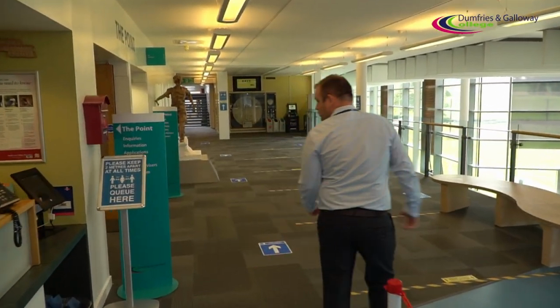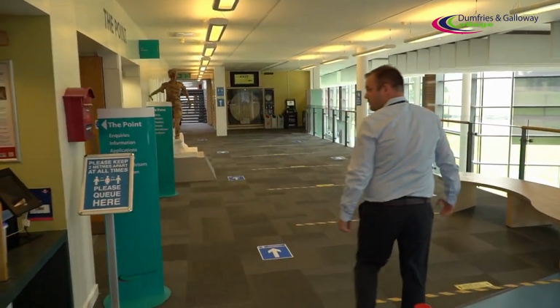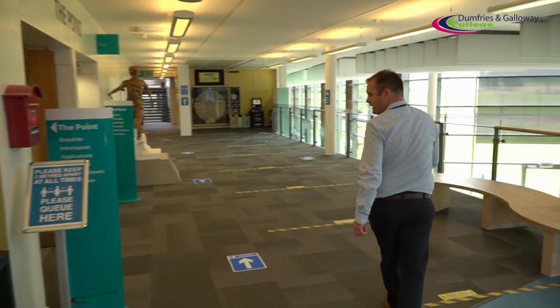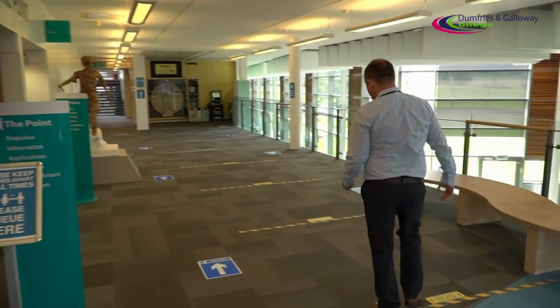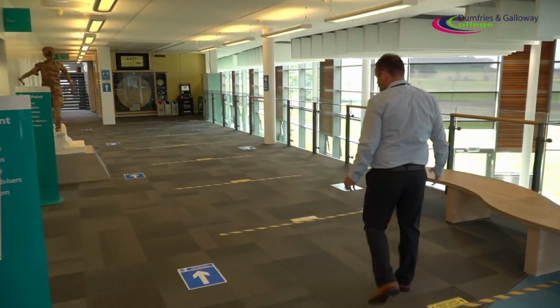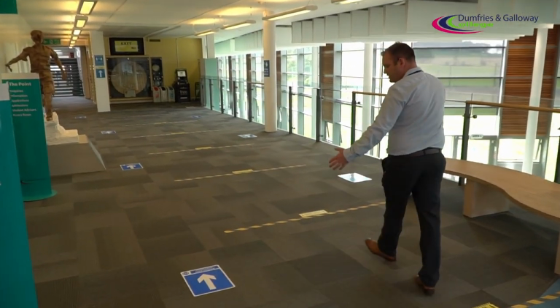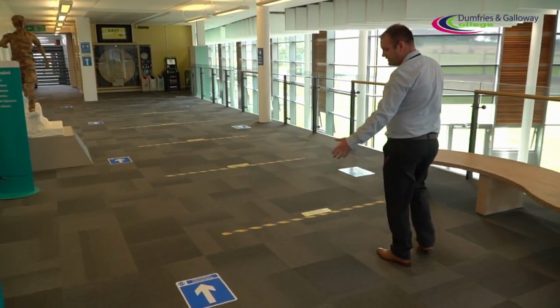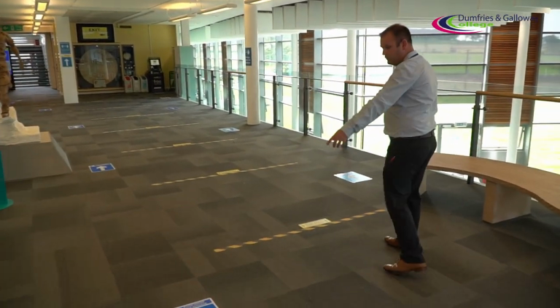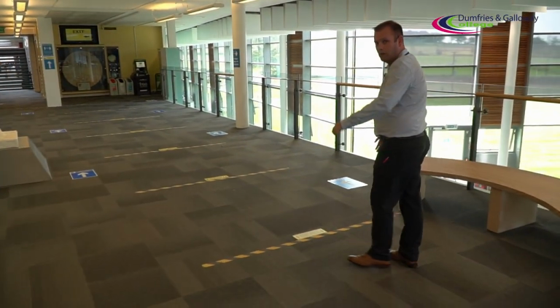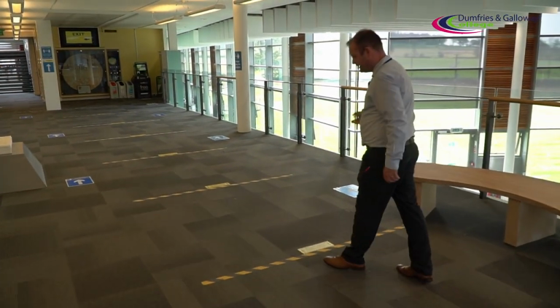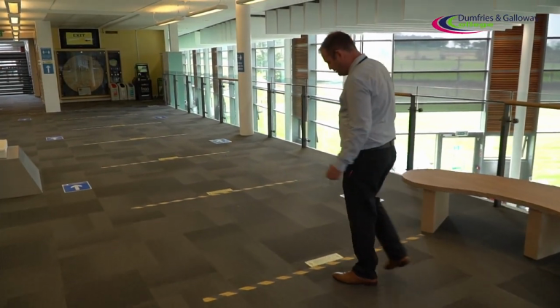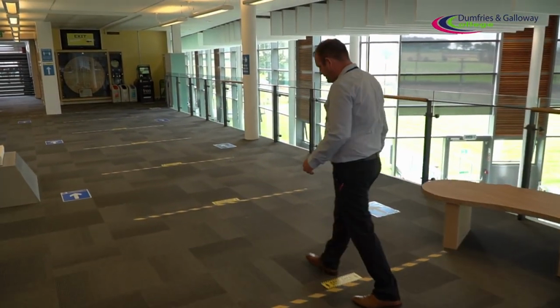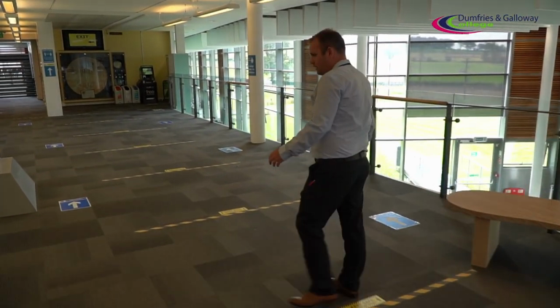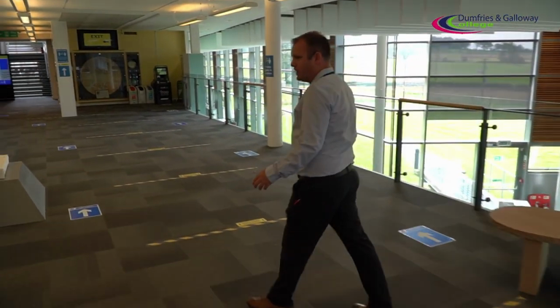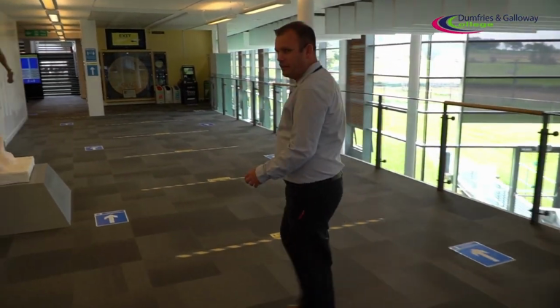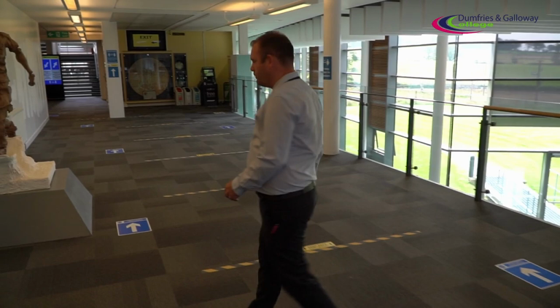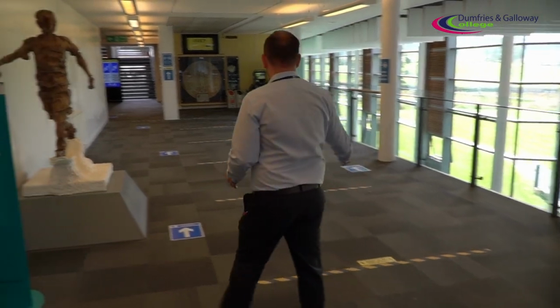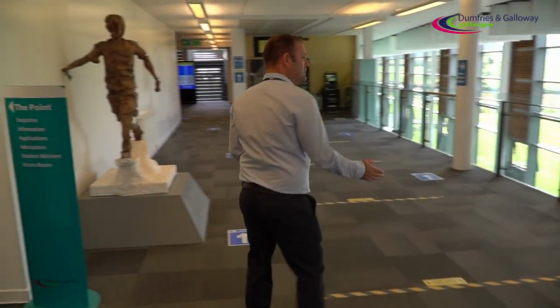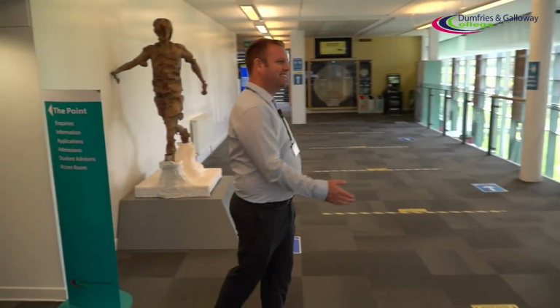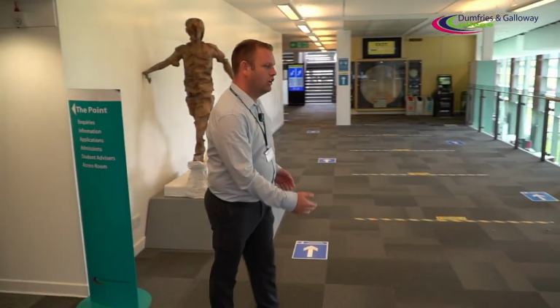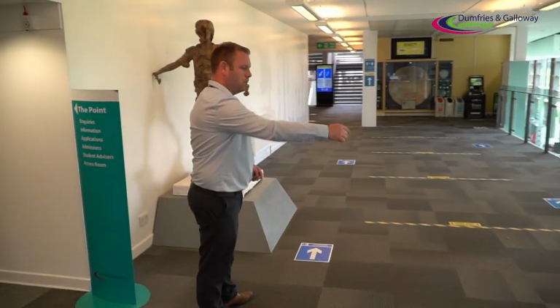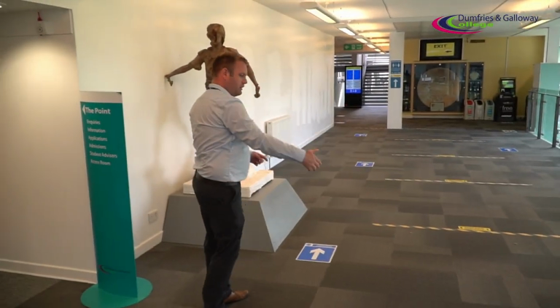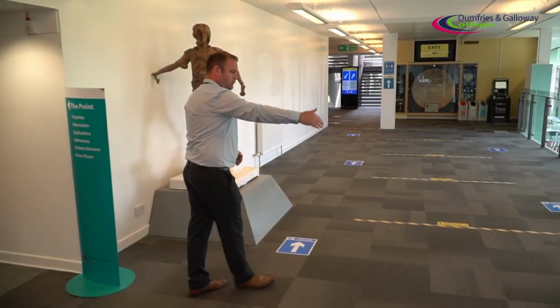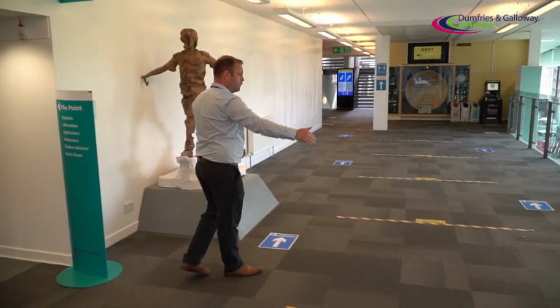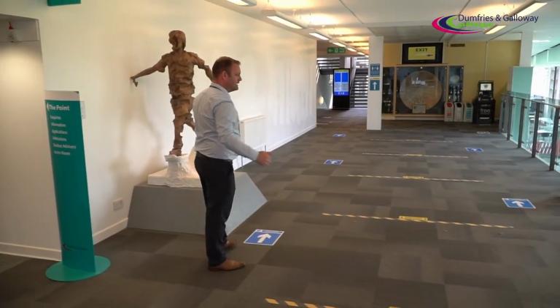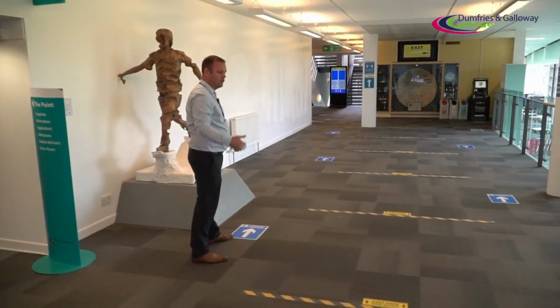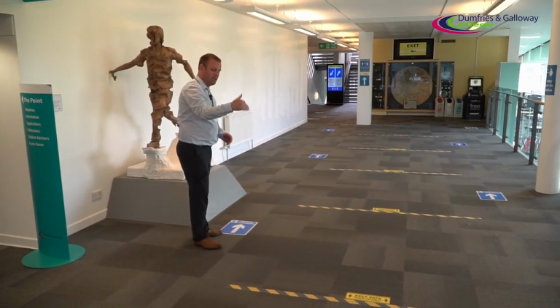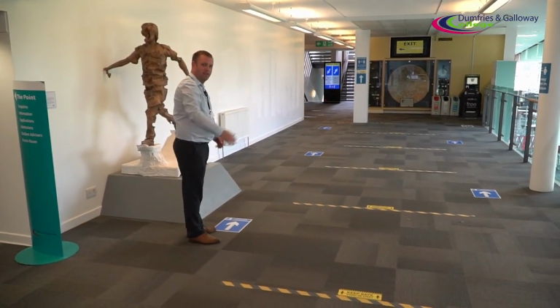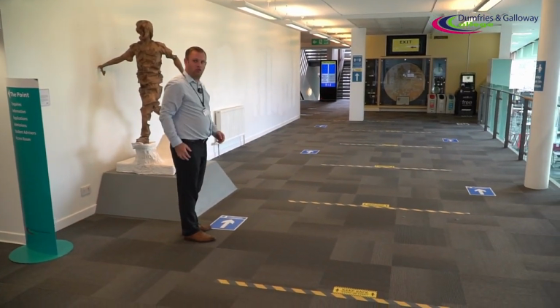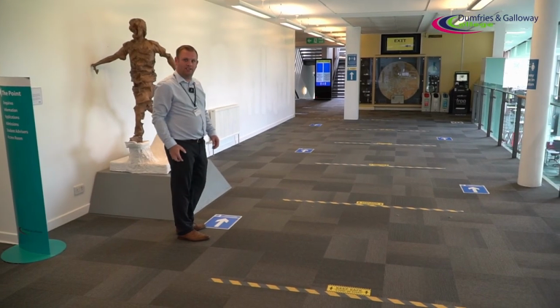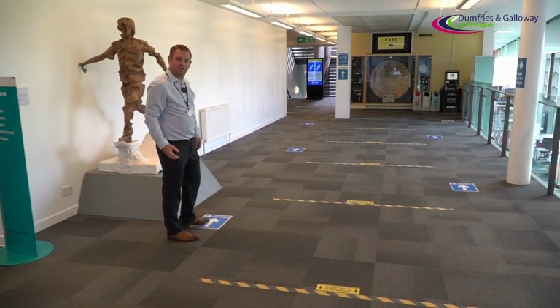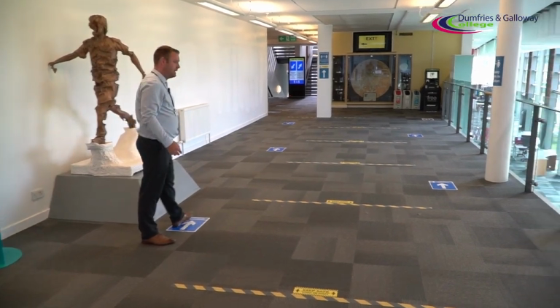Now we're moving into the main college and as you can see we've got our one-way systems in place. We're trying to encourage people — because this is our busiest area — to use both sides of the corridor and maintain the two-metre distance at all times.